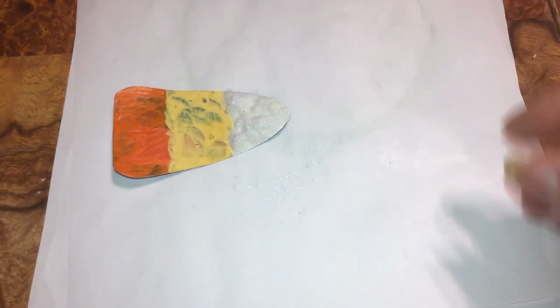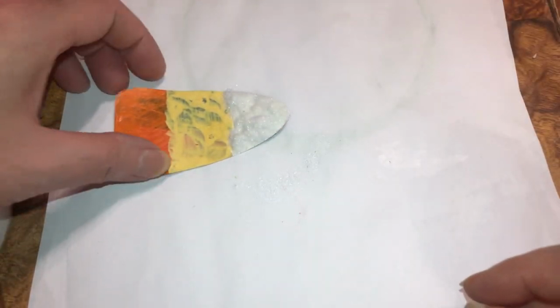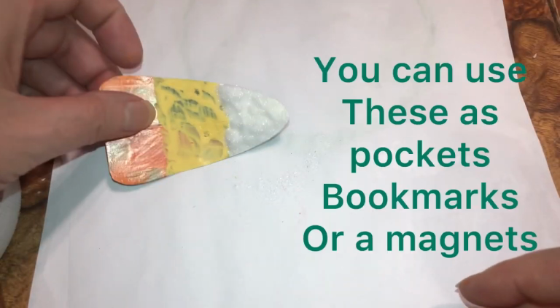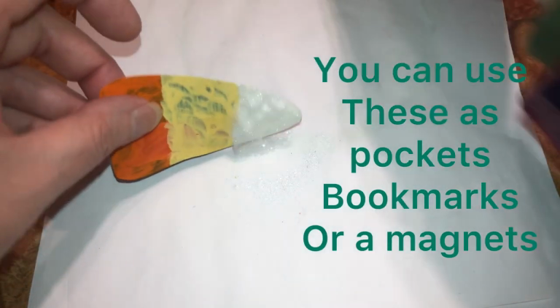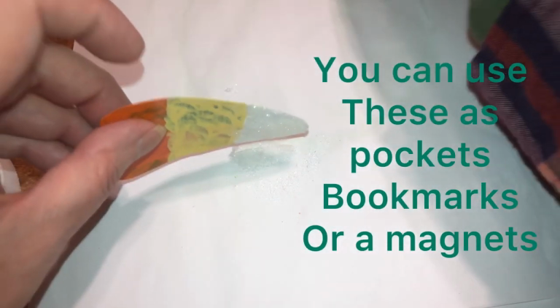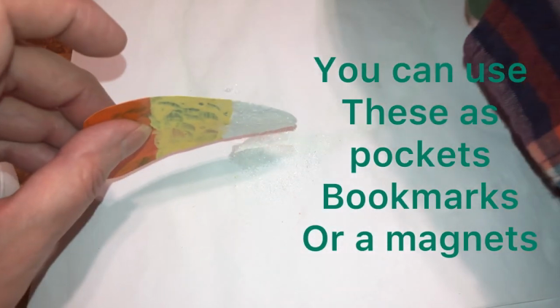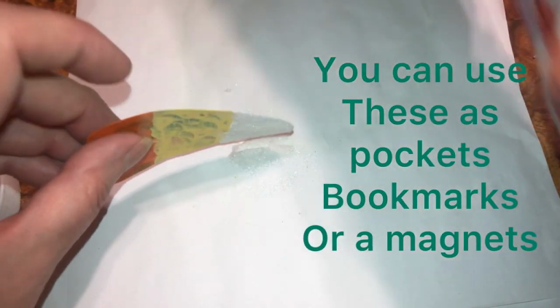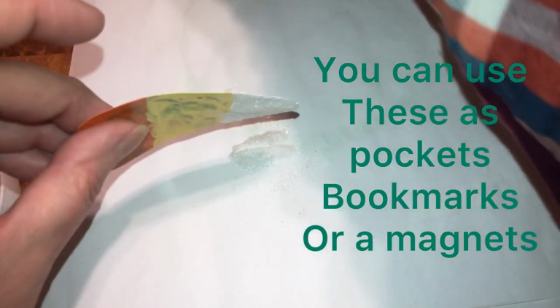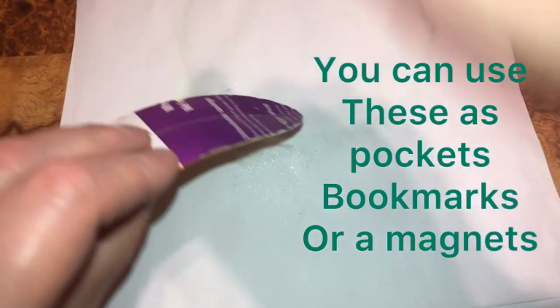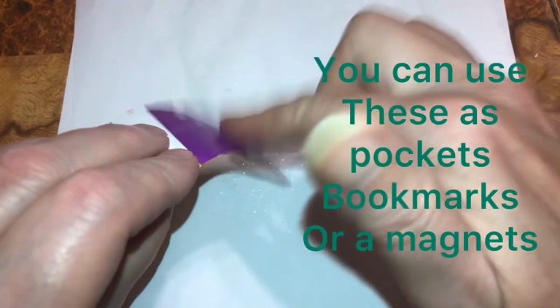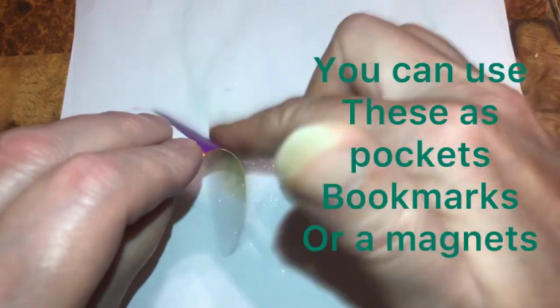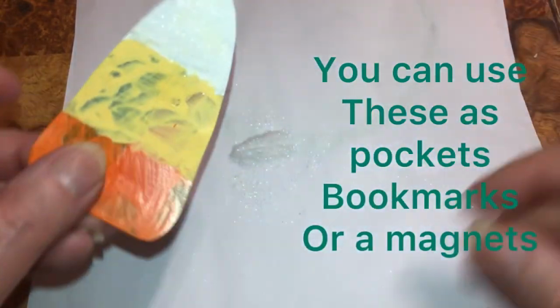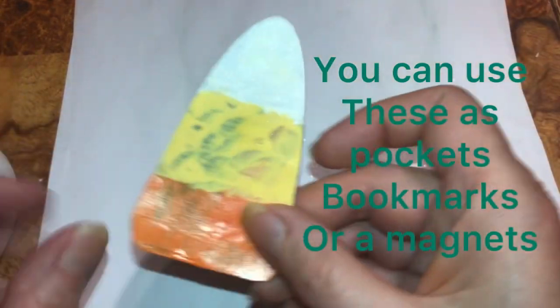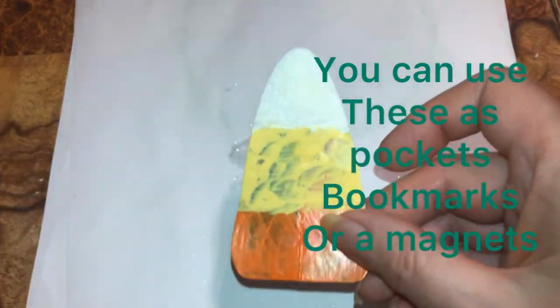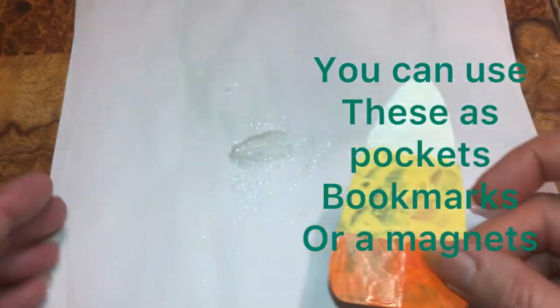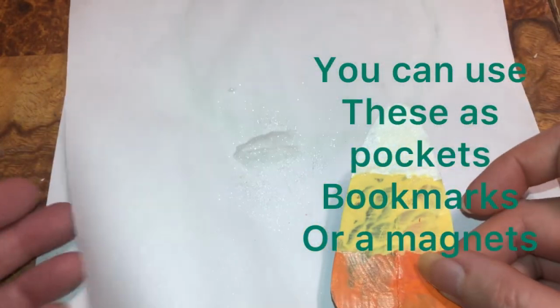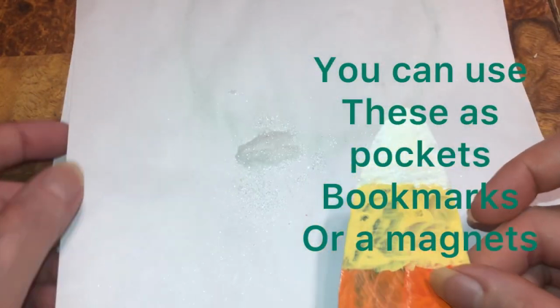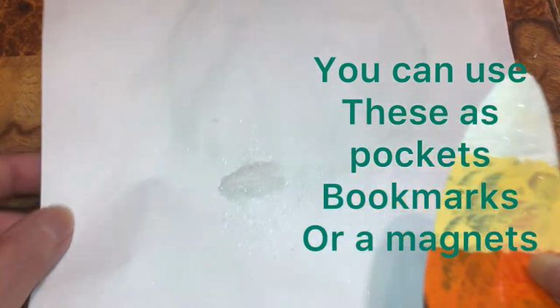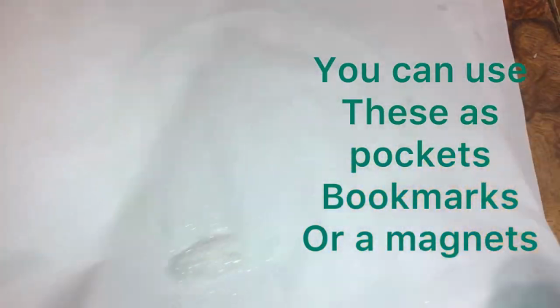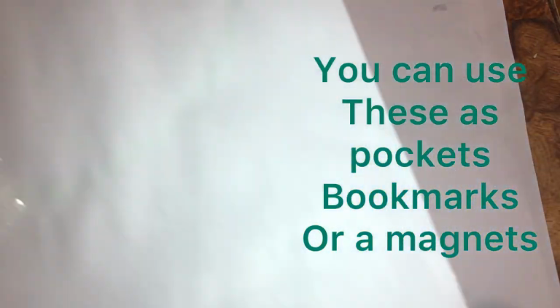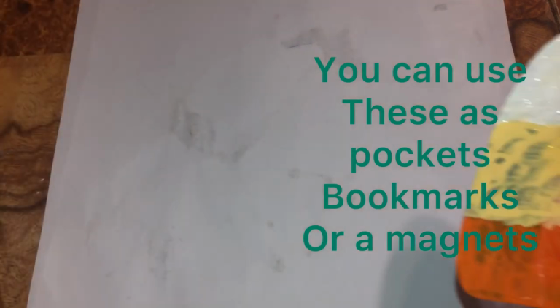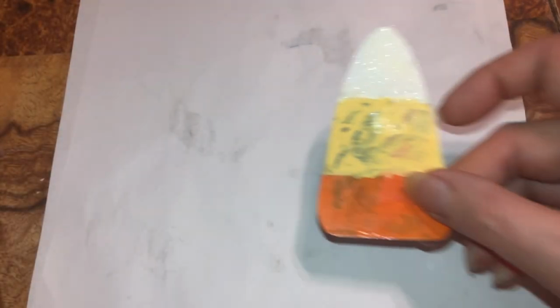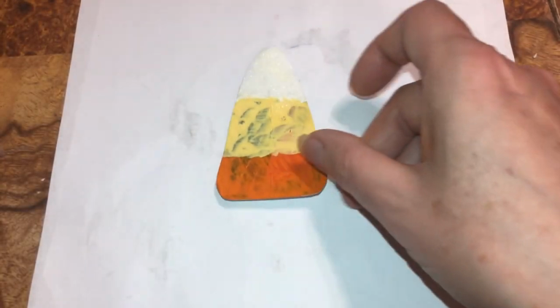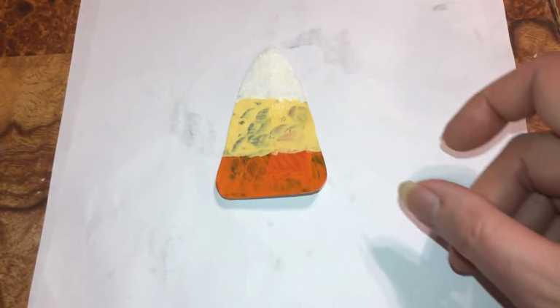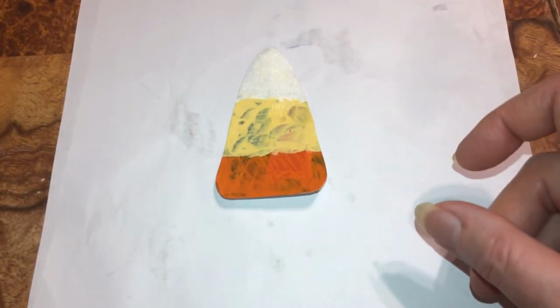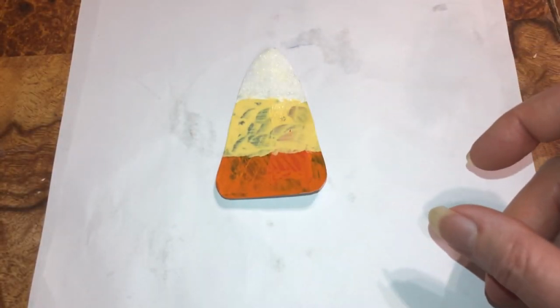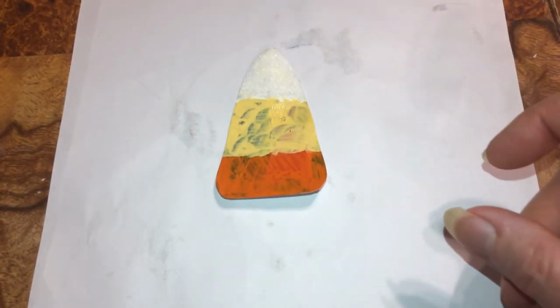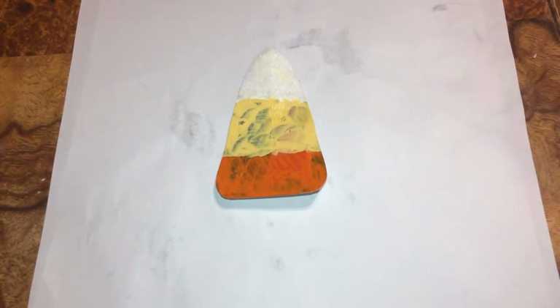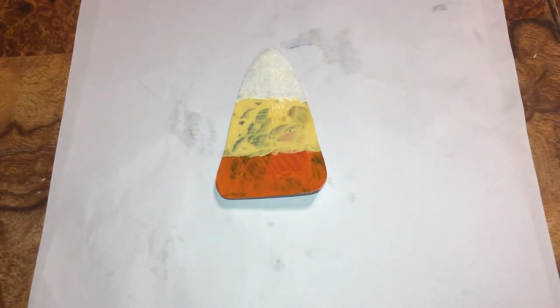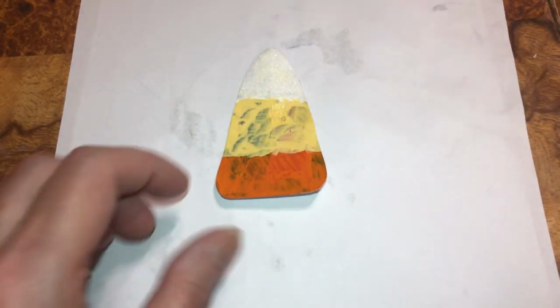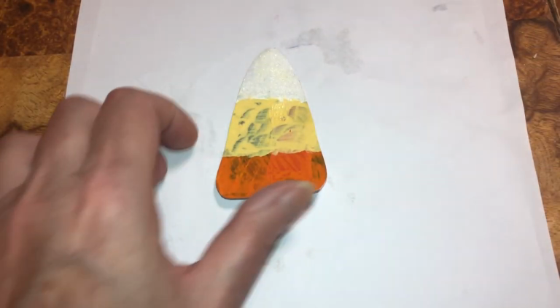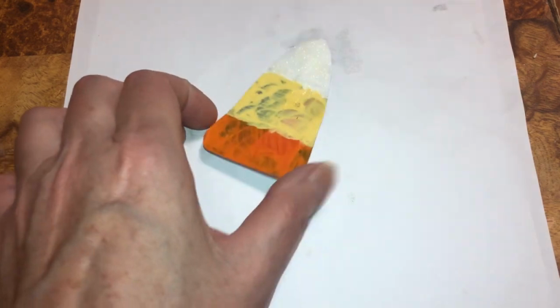I'm gonna knock this off and then we're gonna move on to the next color. All right, now we're gonna do the yellow.